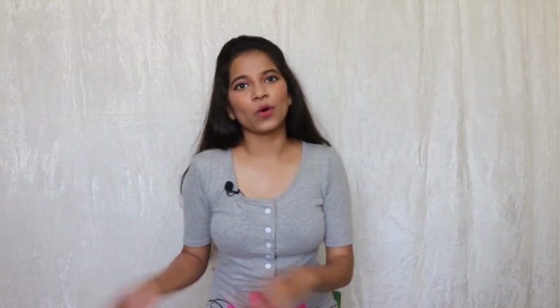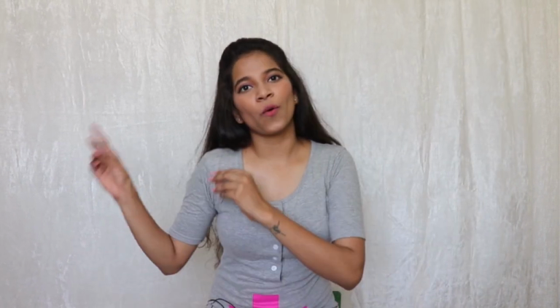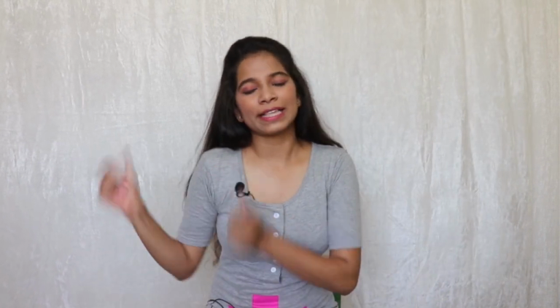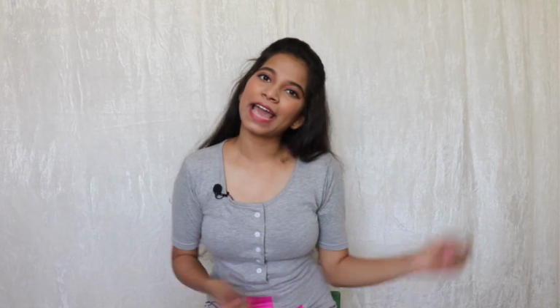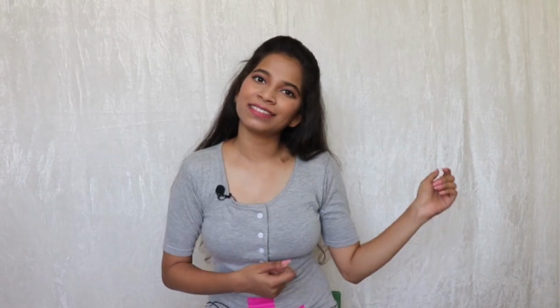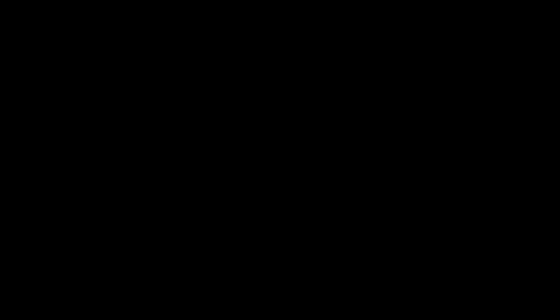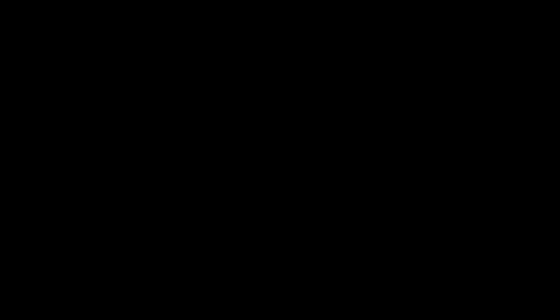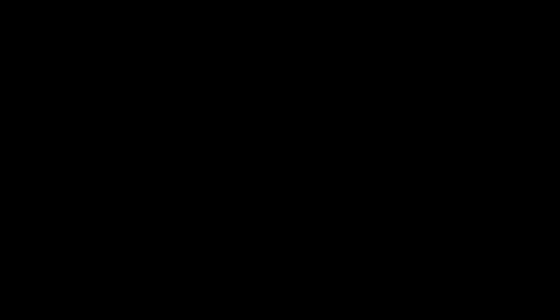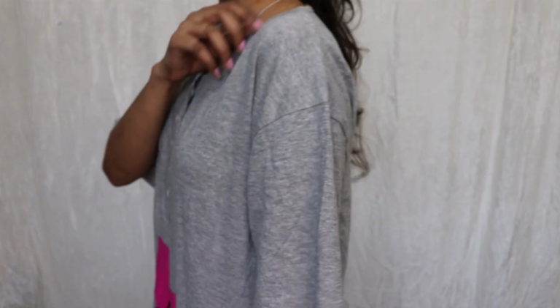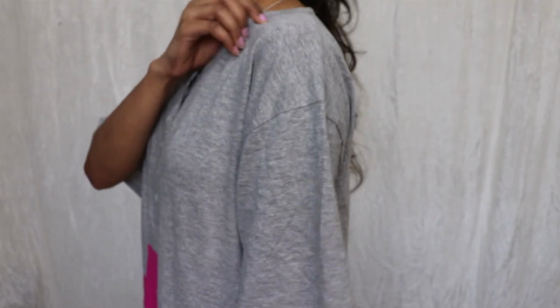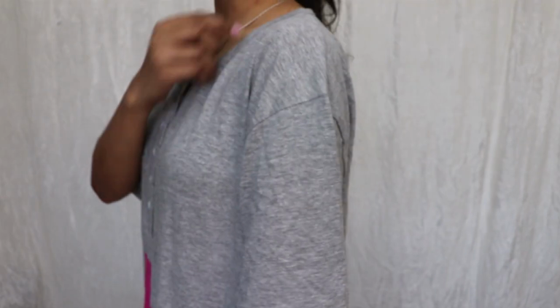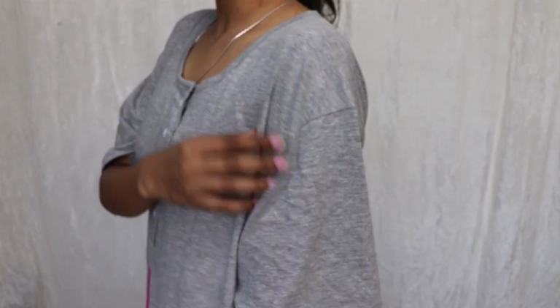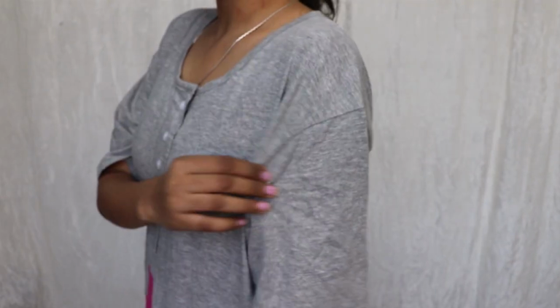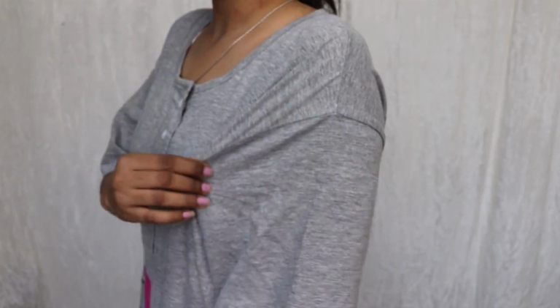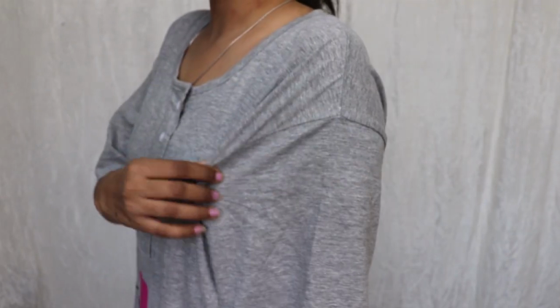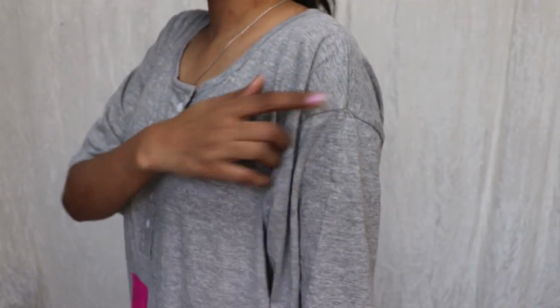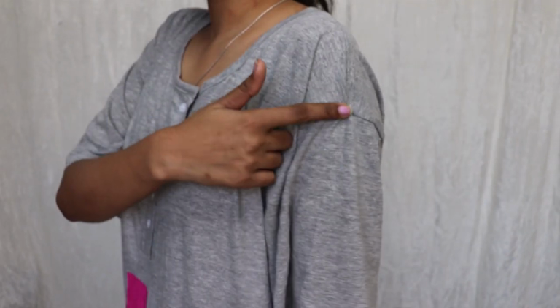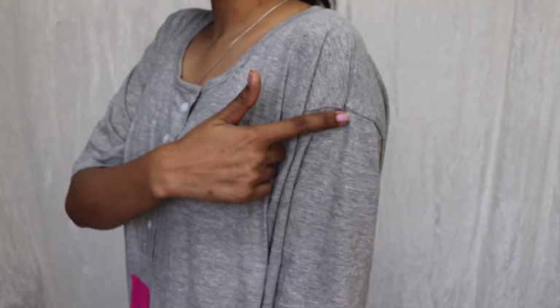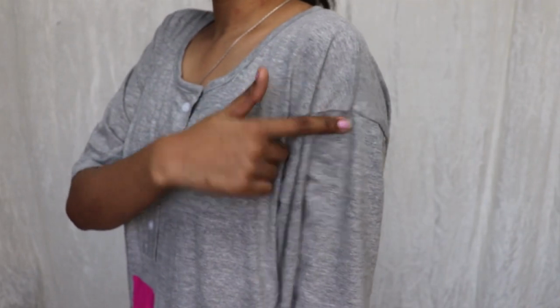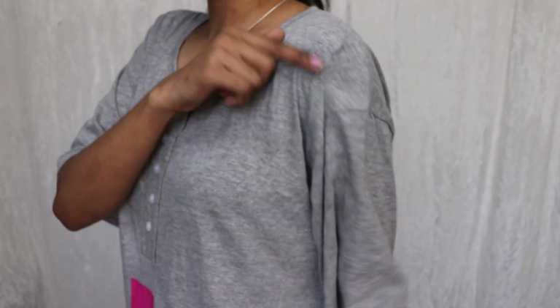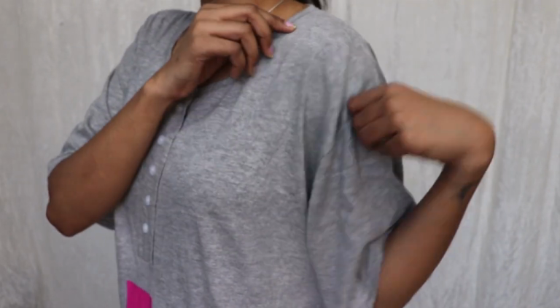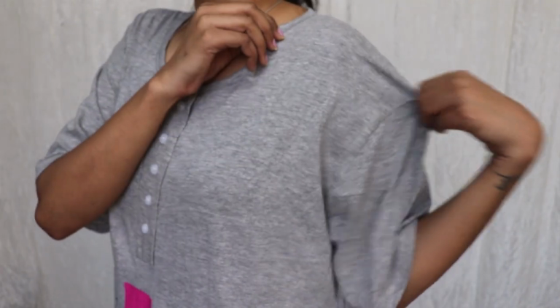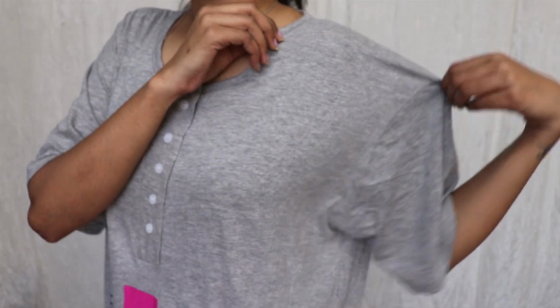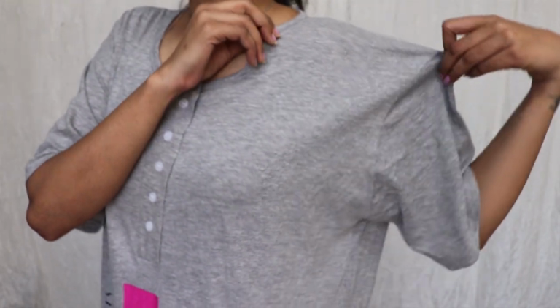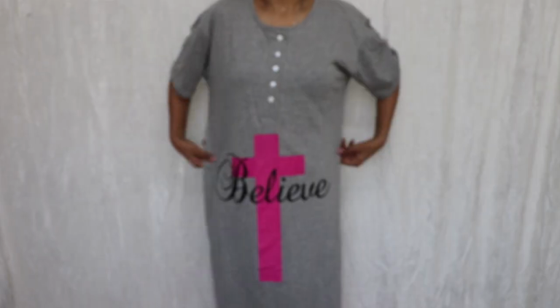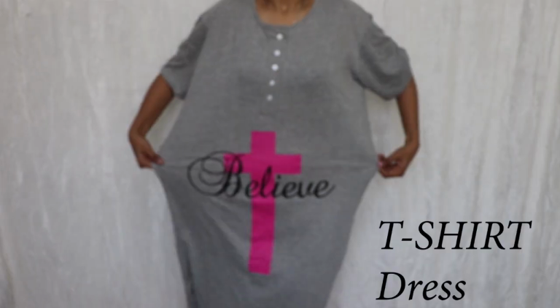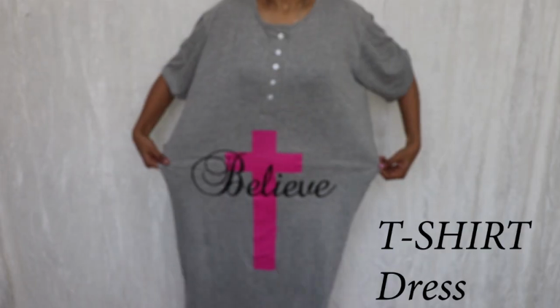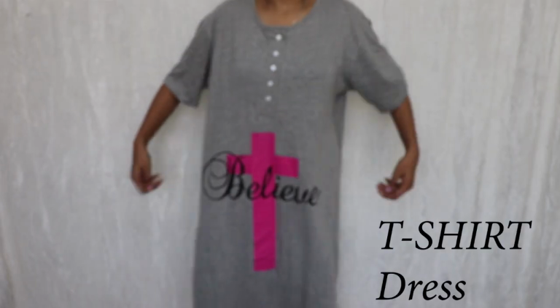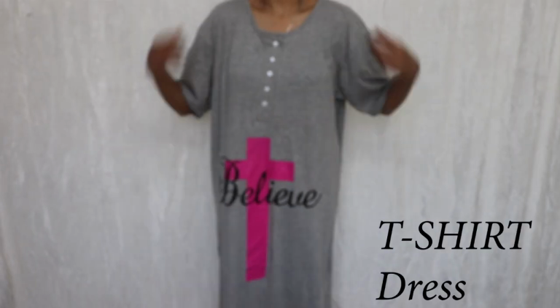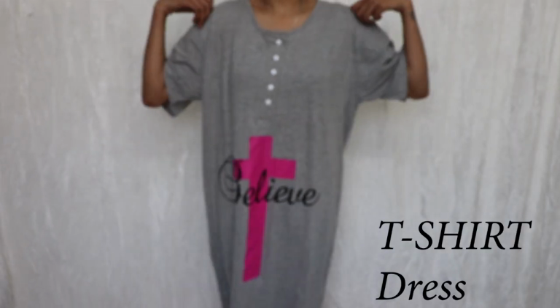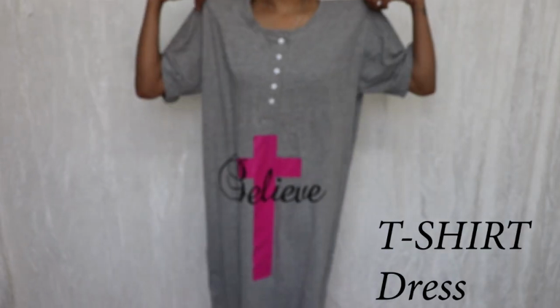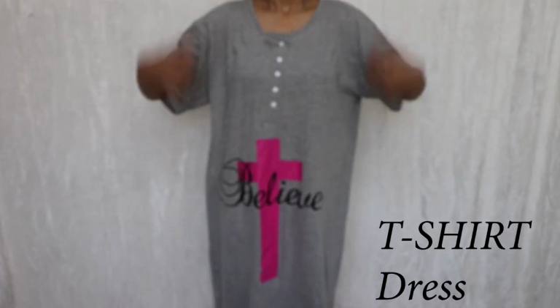So let's begin, starting with this dress. The shoulders are way too big and baggy, and the complete dress is also very loose.